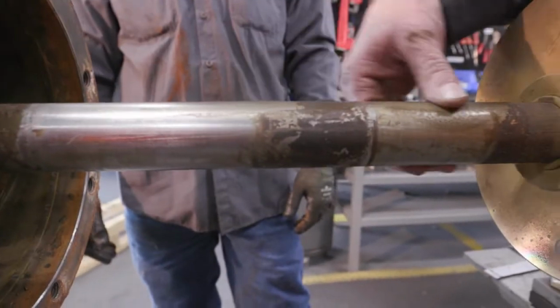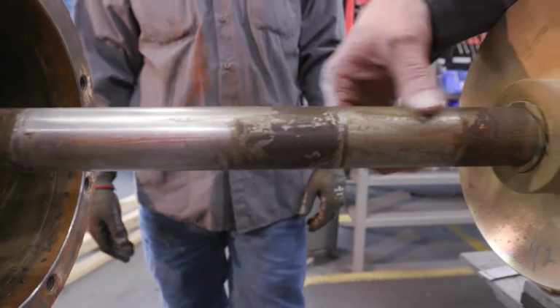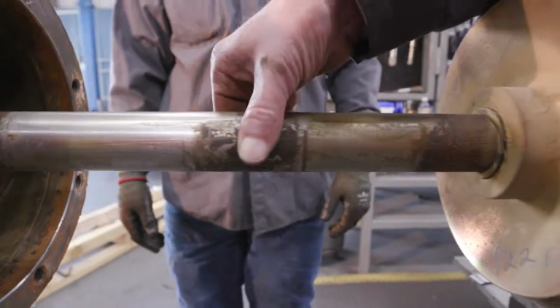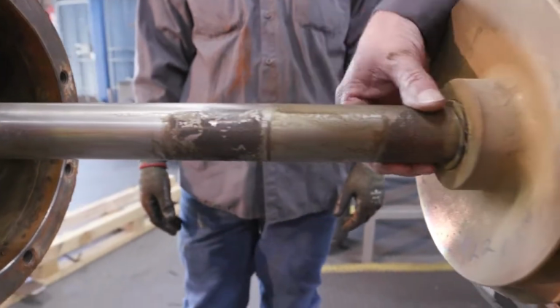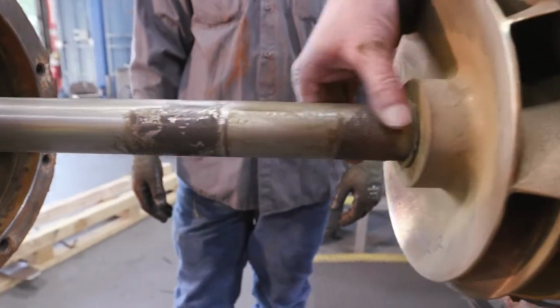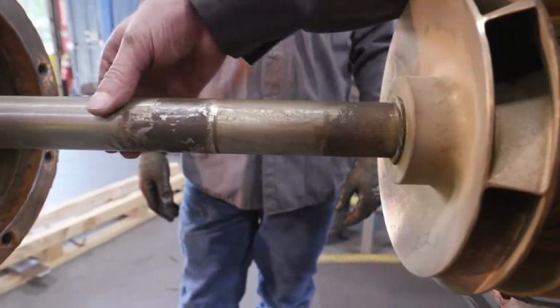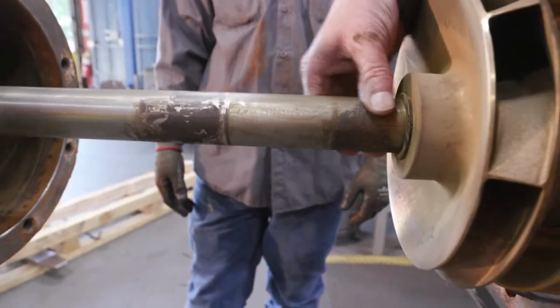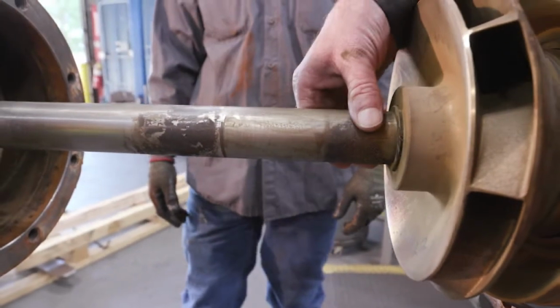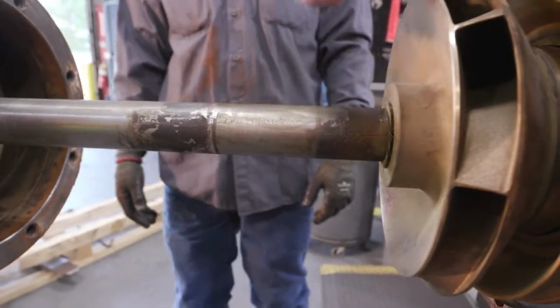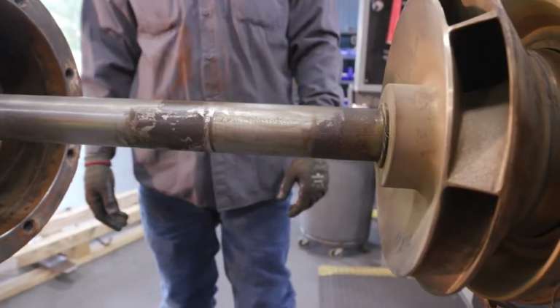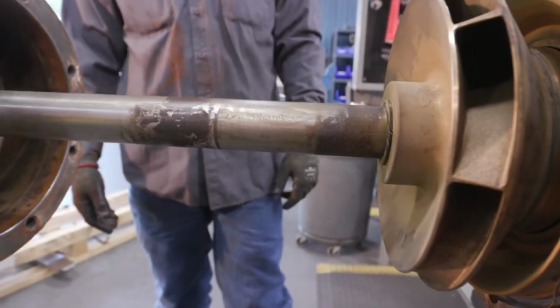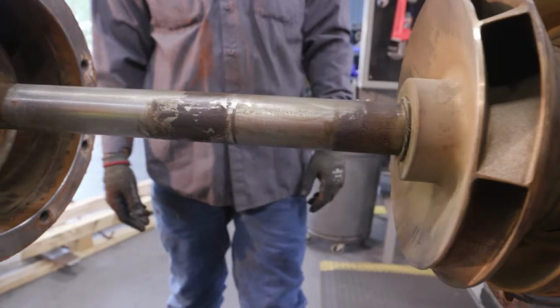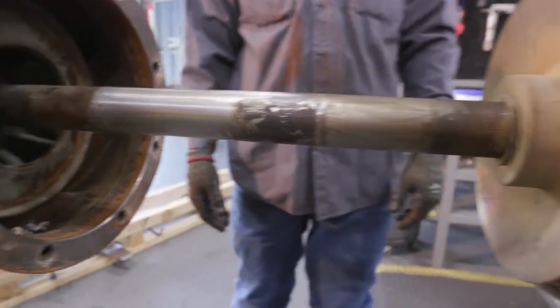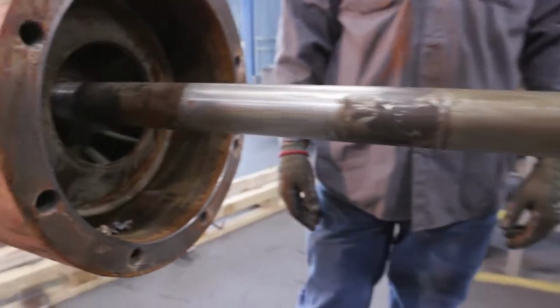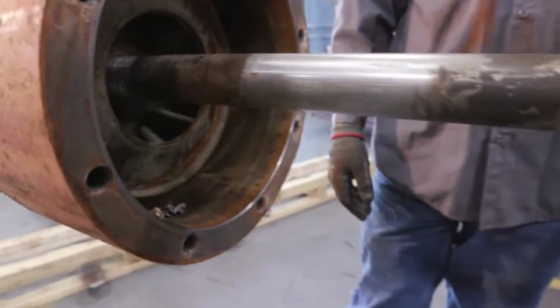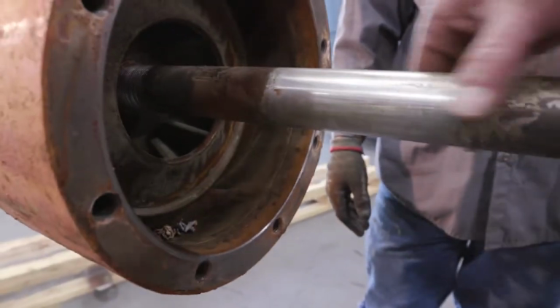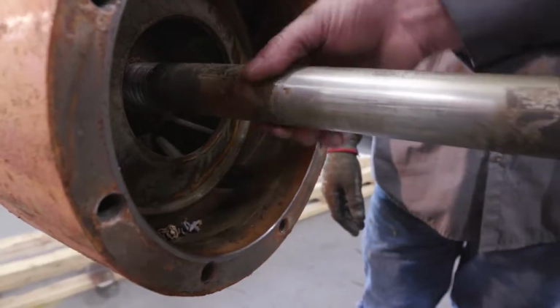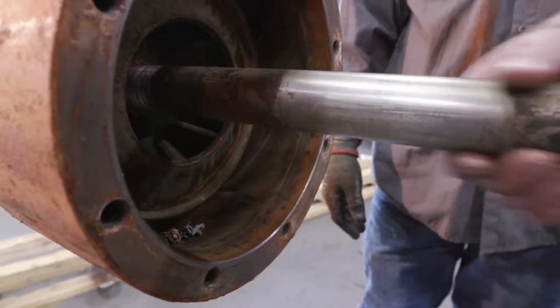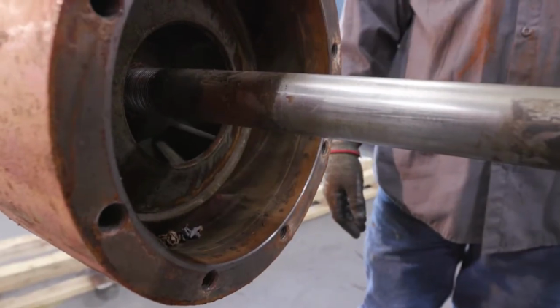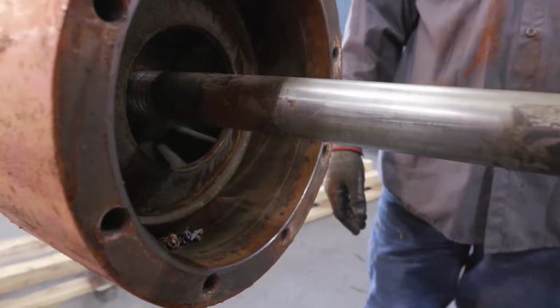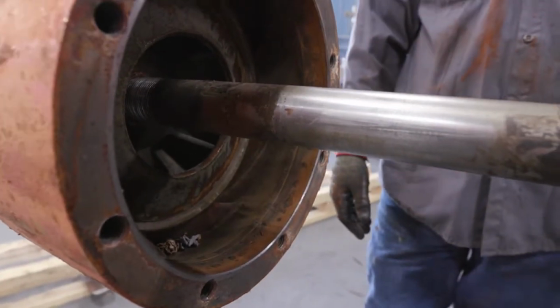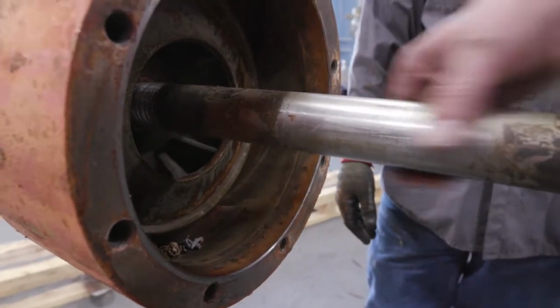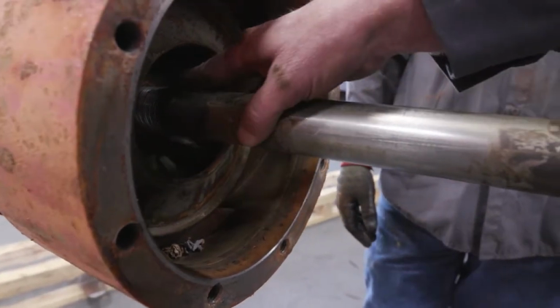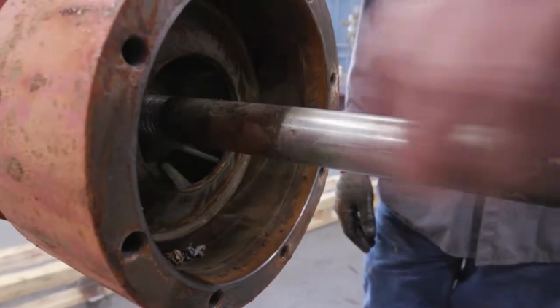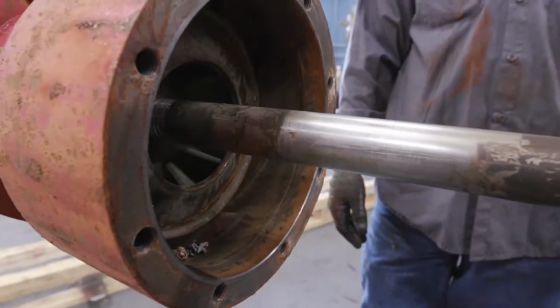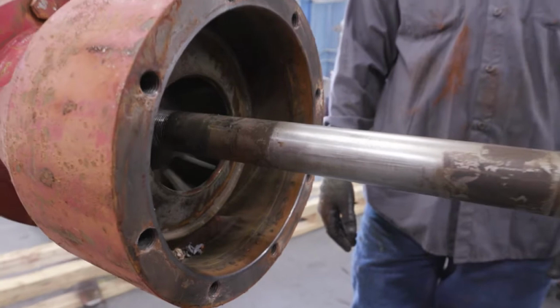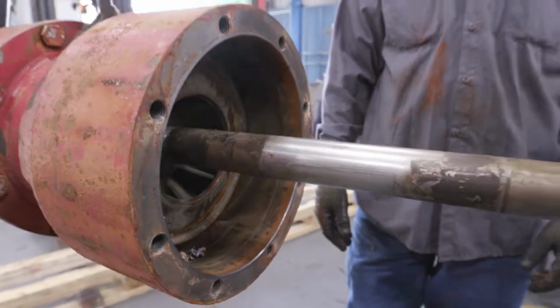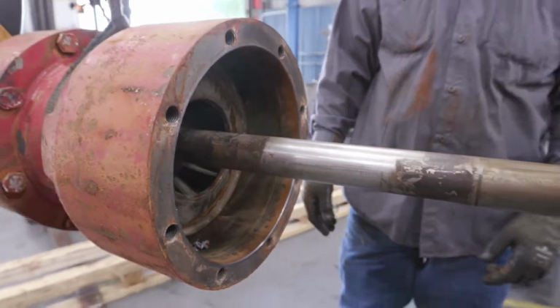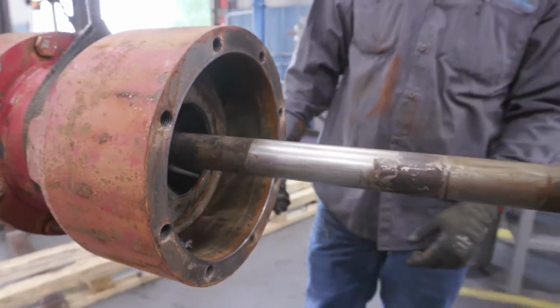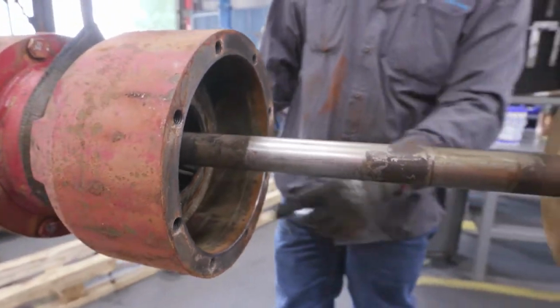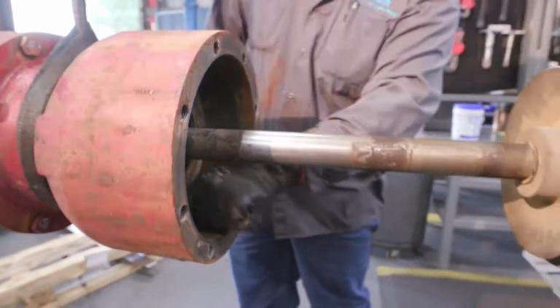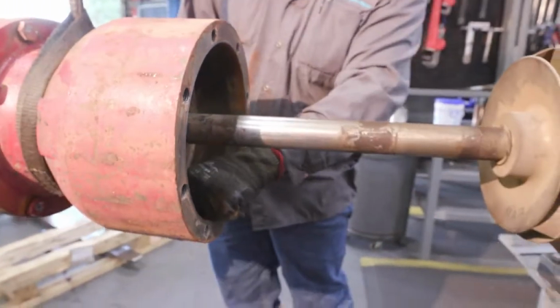As you can see, there's a lot of buildup on the shaft, which can also lead to some failures. But once we get further into the bowl unit, we'll be able to see more damage.